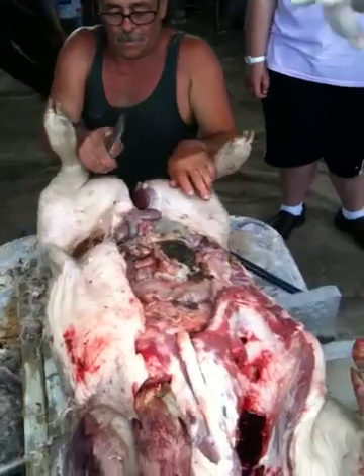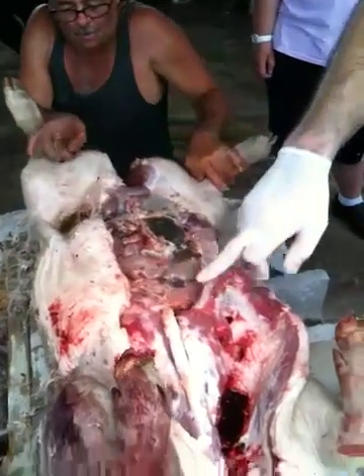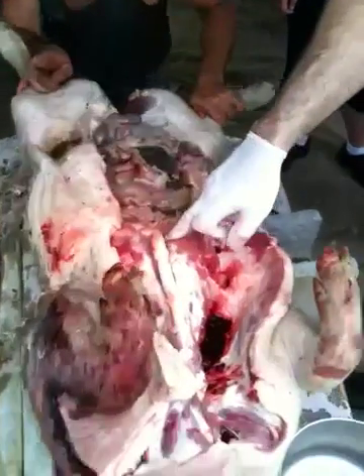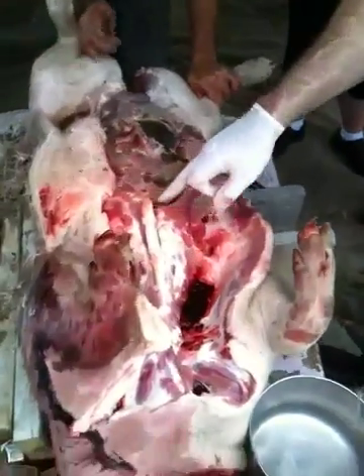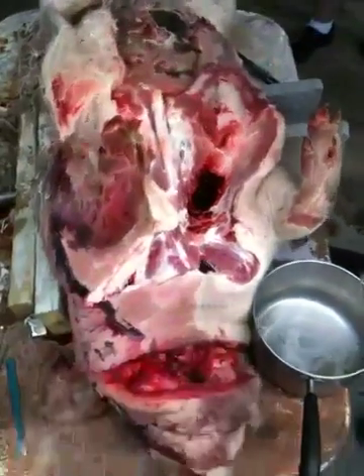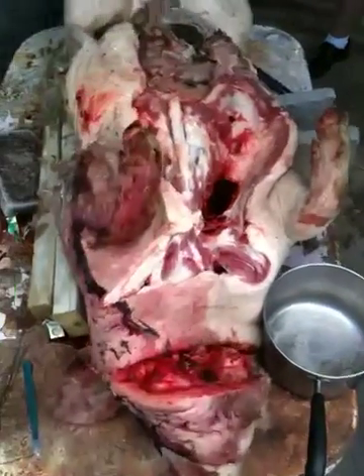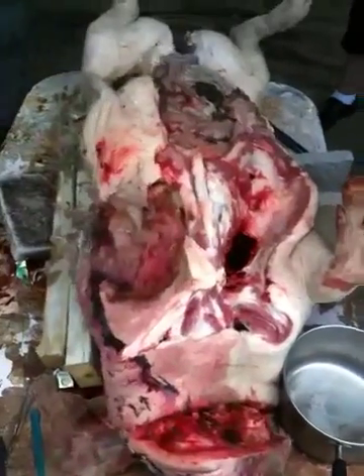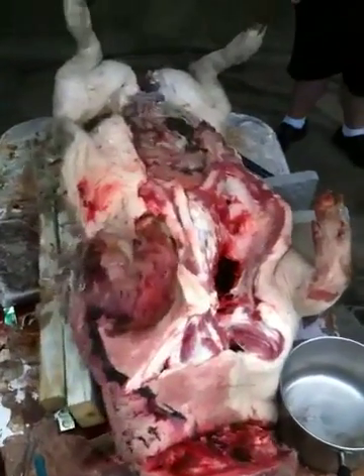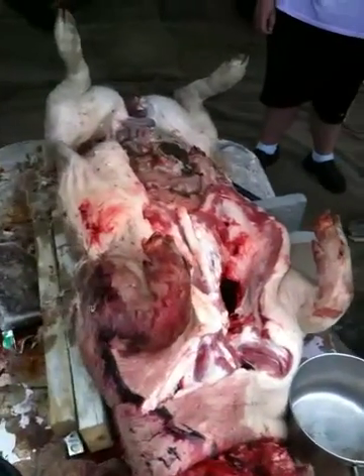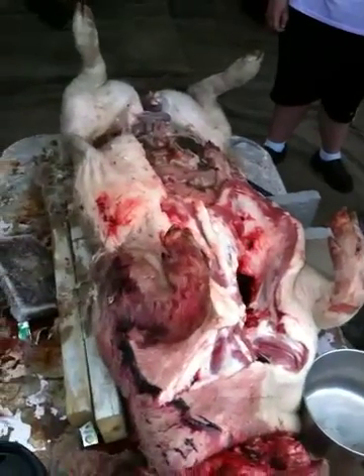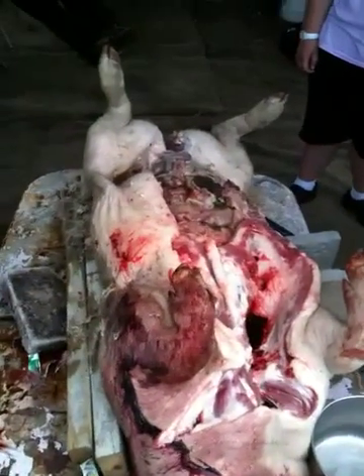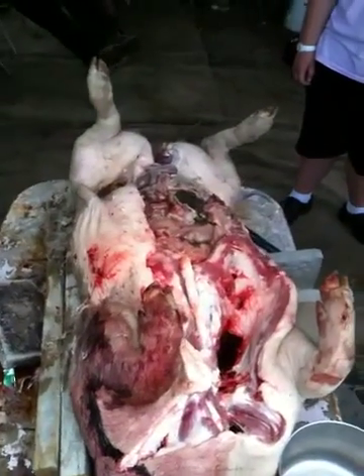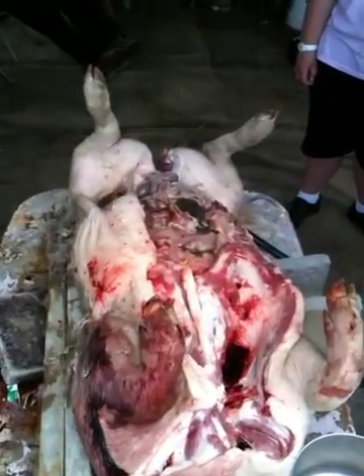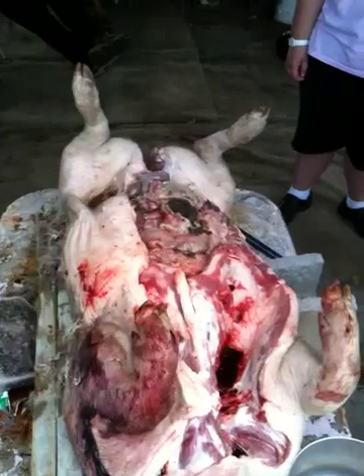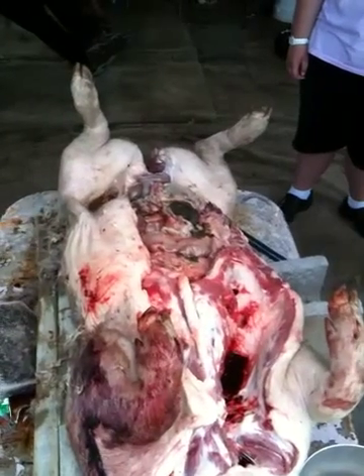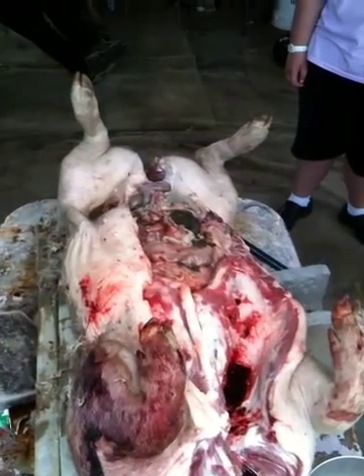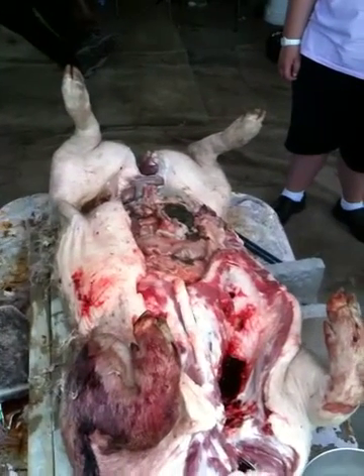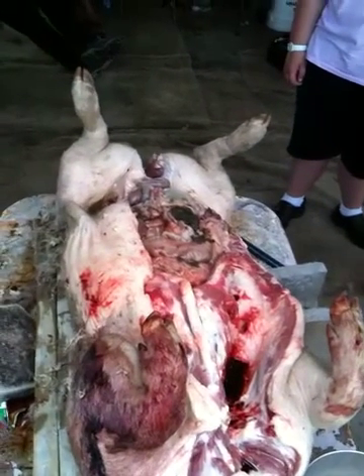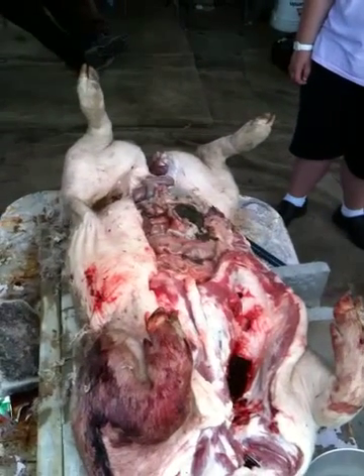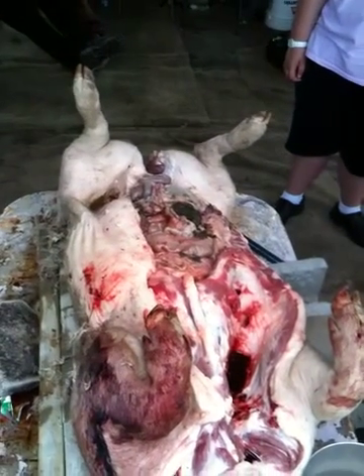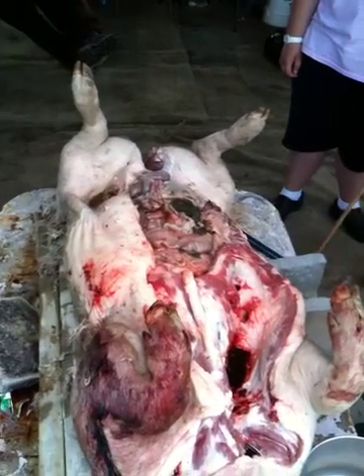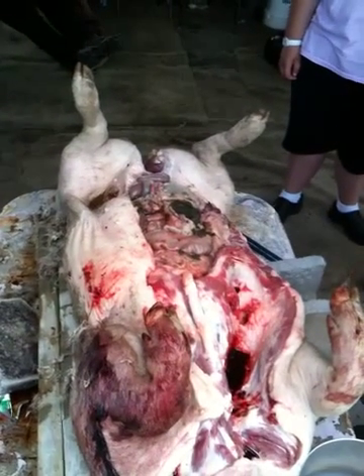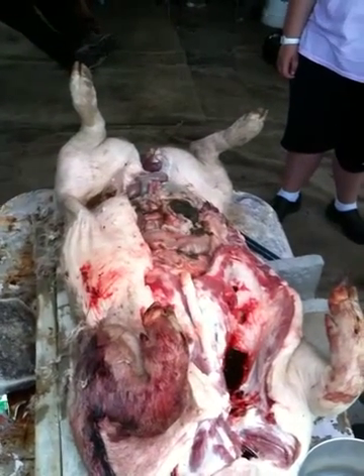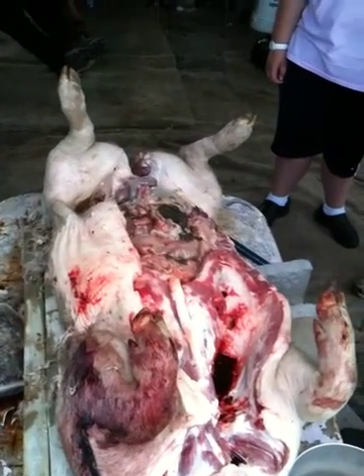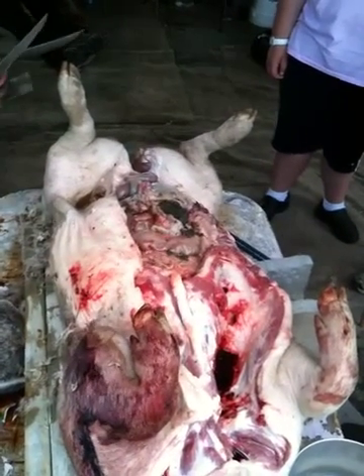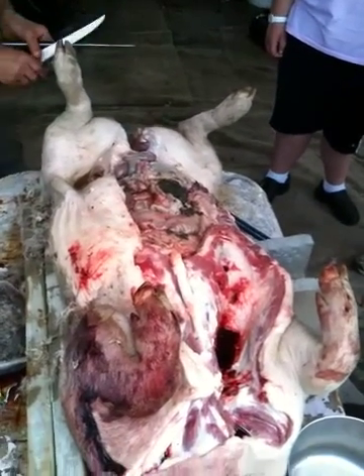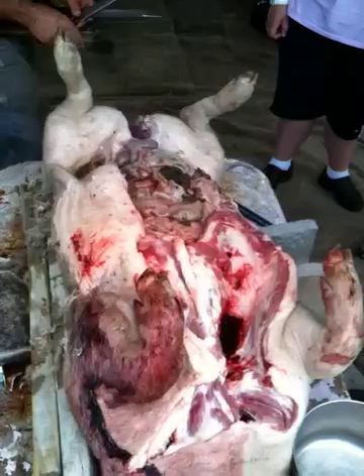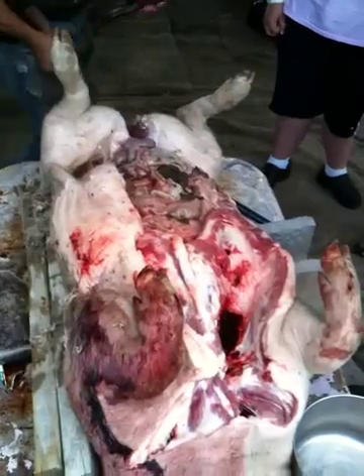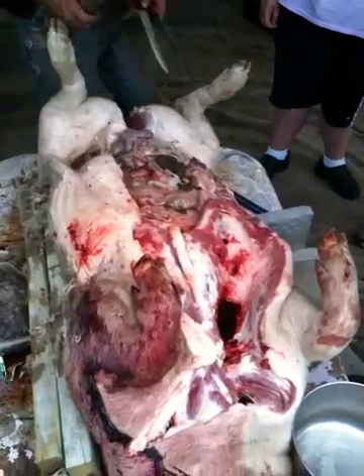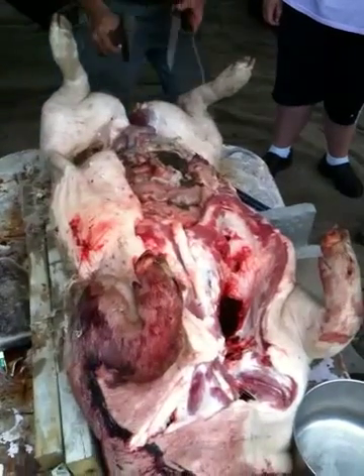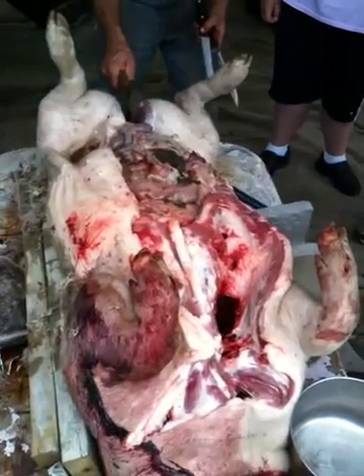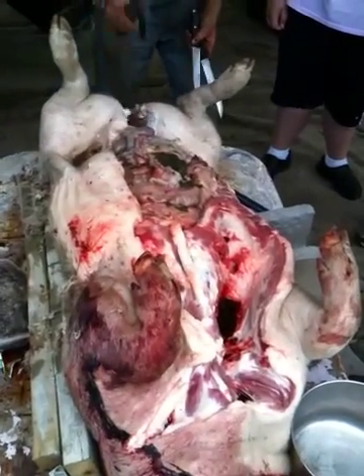Then they take and weigh everything — they take the liver and weigh it, take the spleen and weigh it, take the stomach and weigh it, and weigh the contents of the stomach.